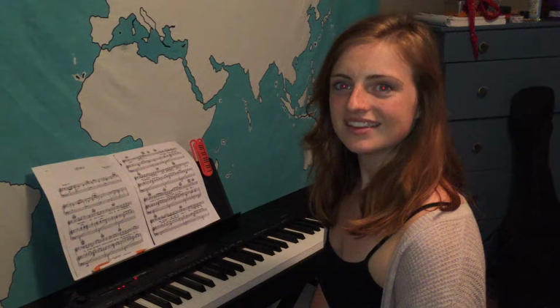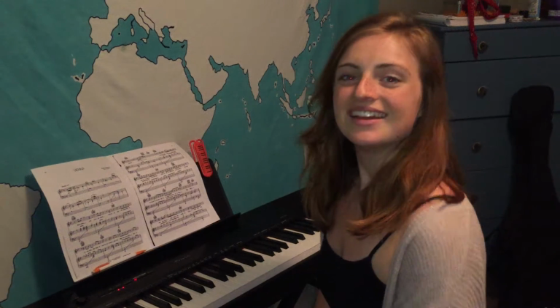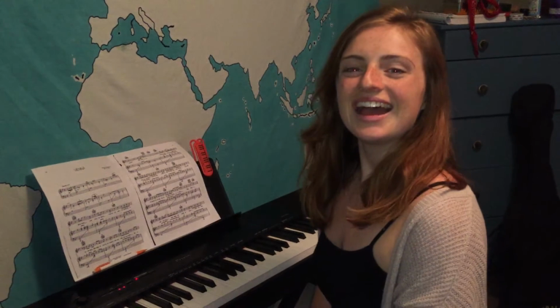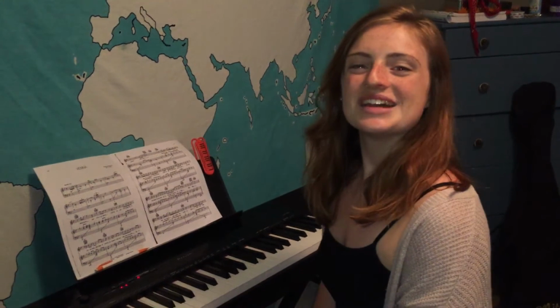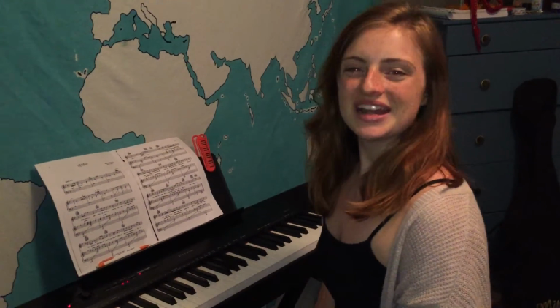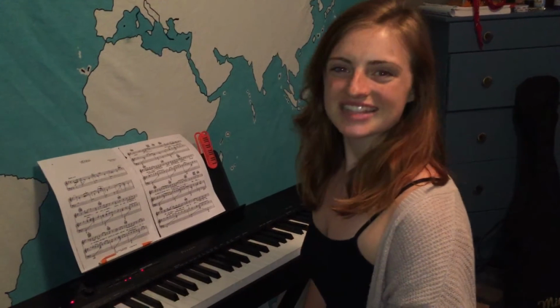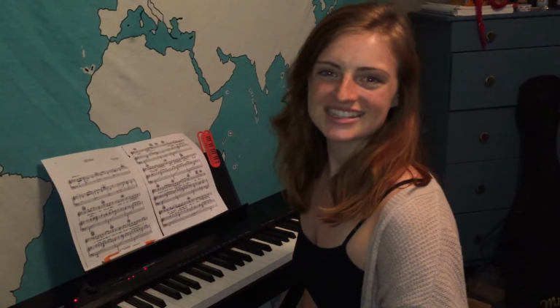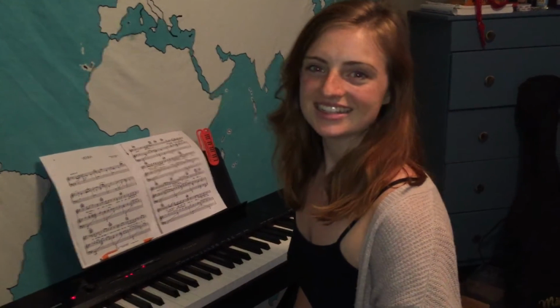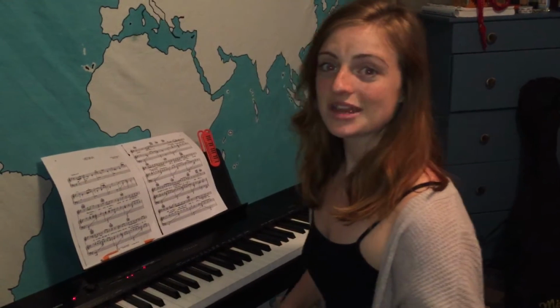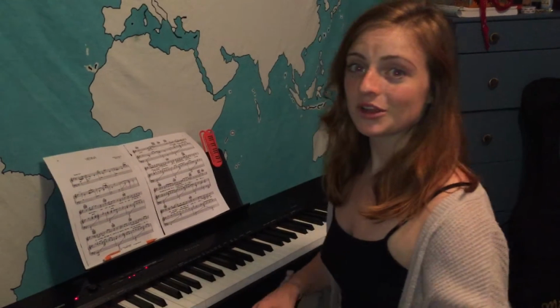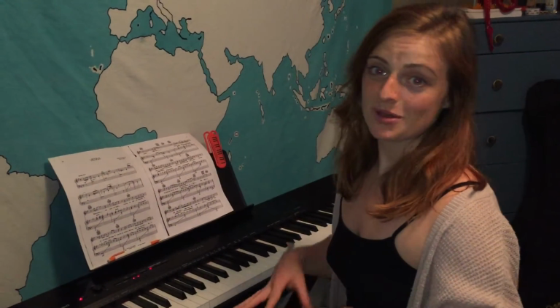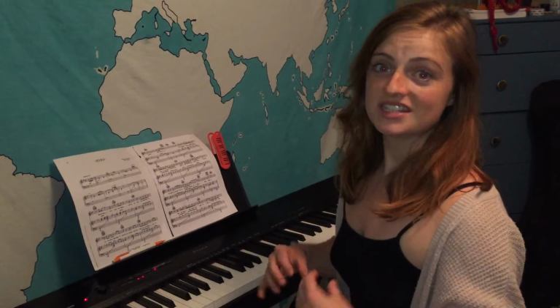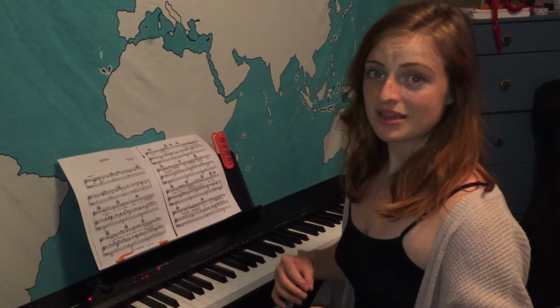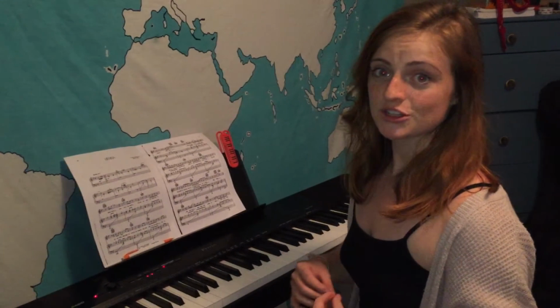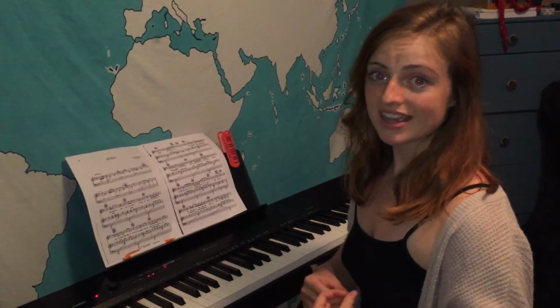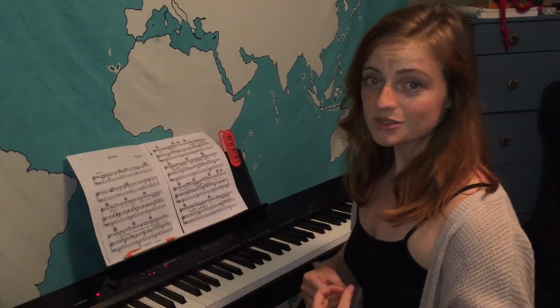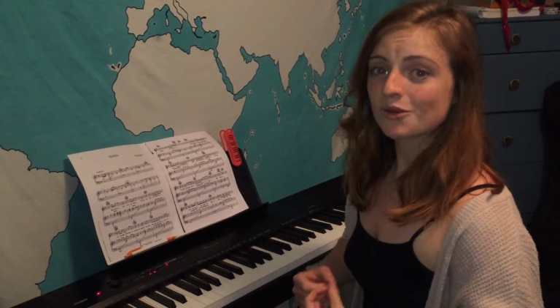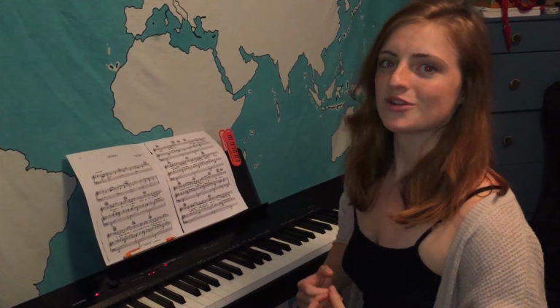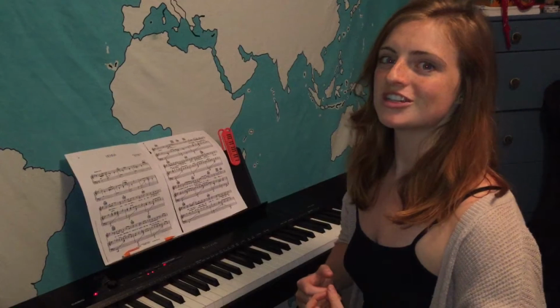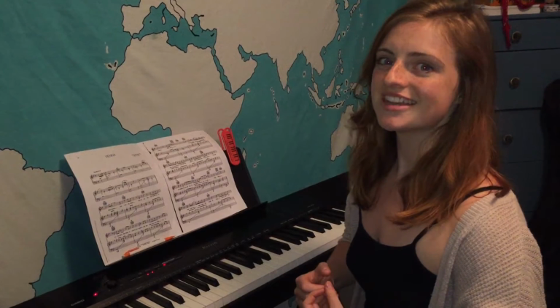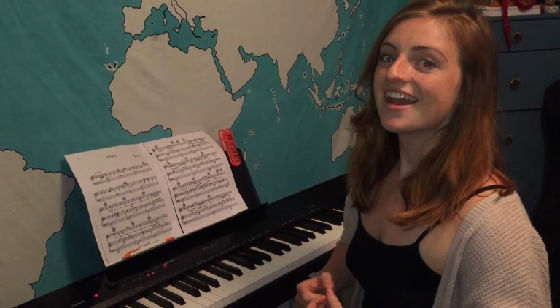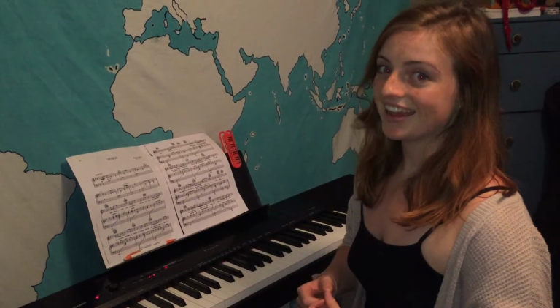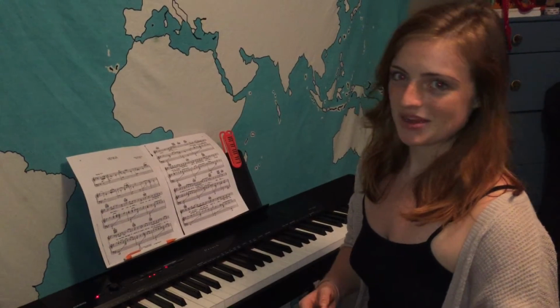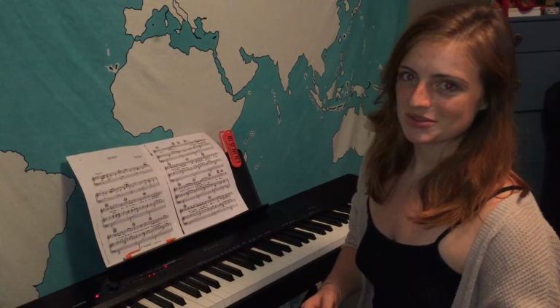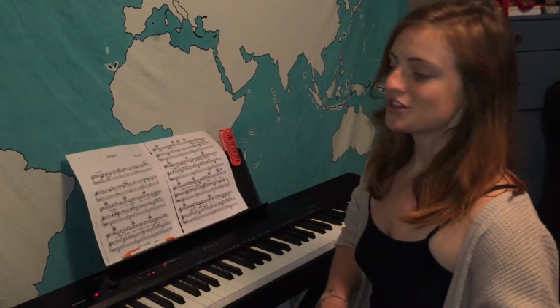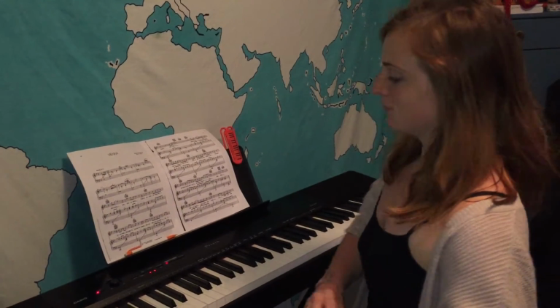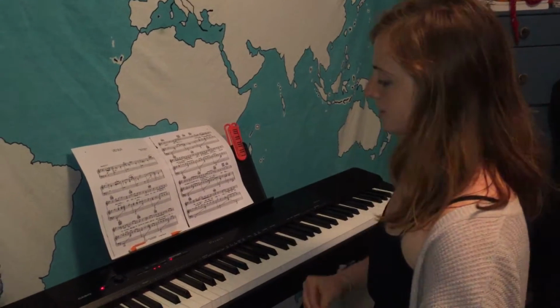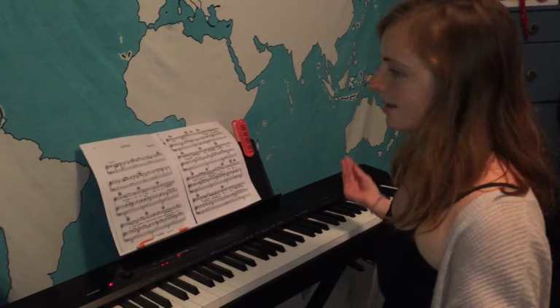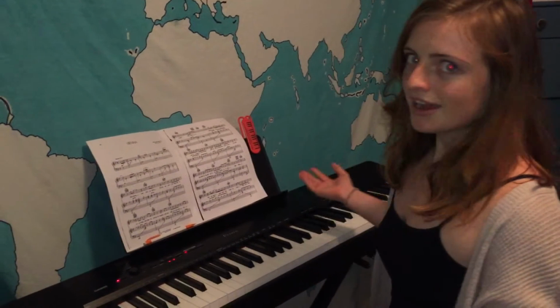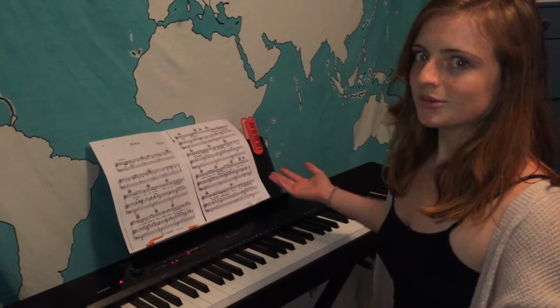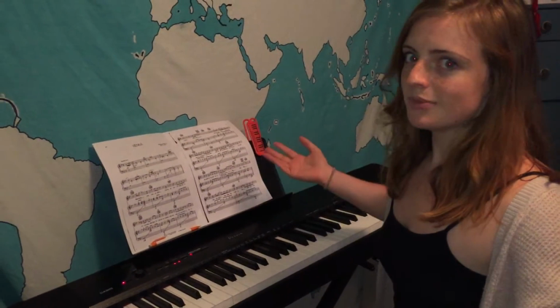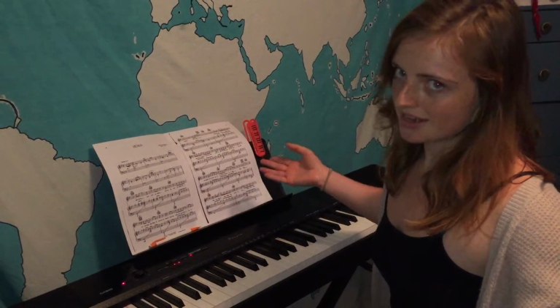Hi! My name is Kelsey and today we're learning about the D major scales, chord progressions and arpeggios. So first, how do you play the piano?